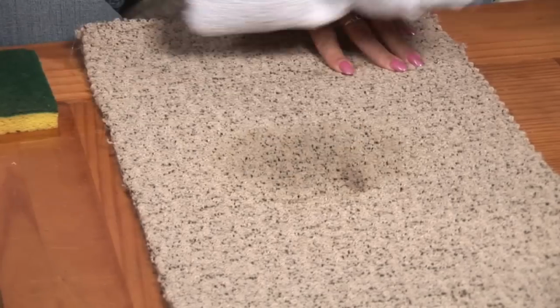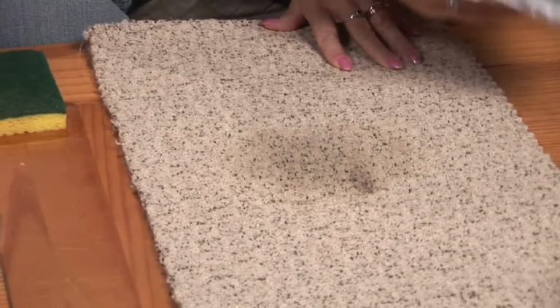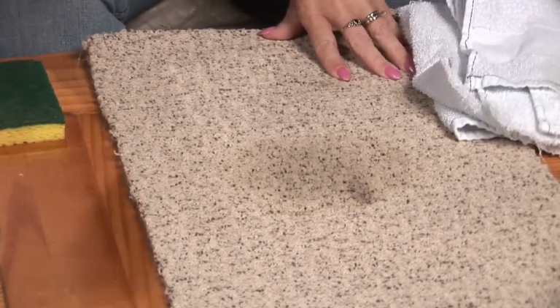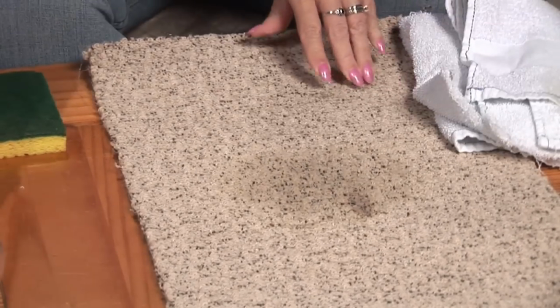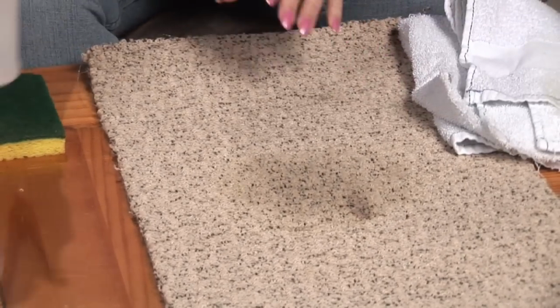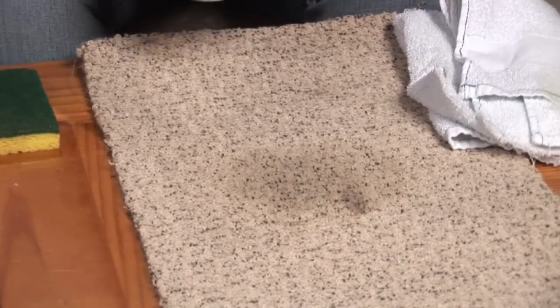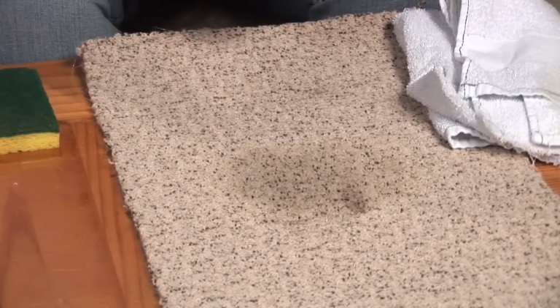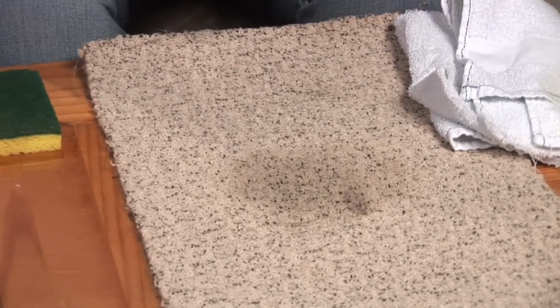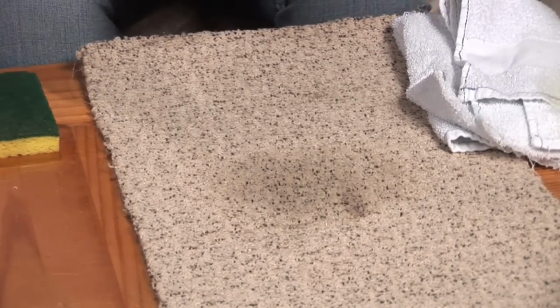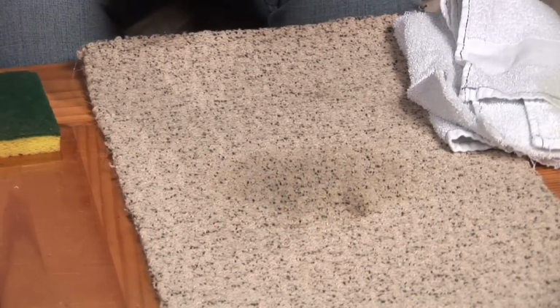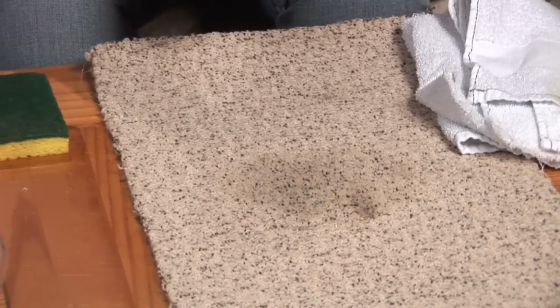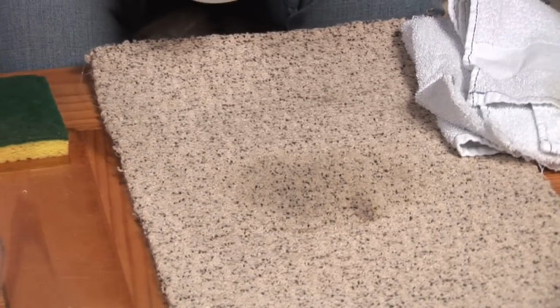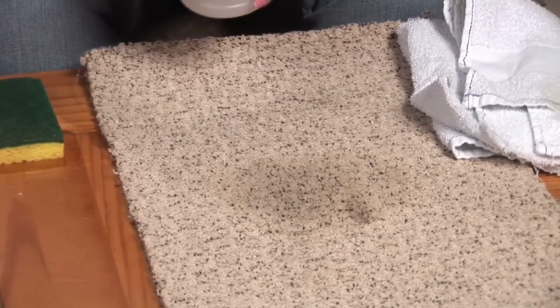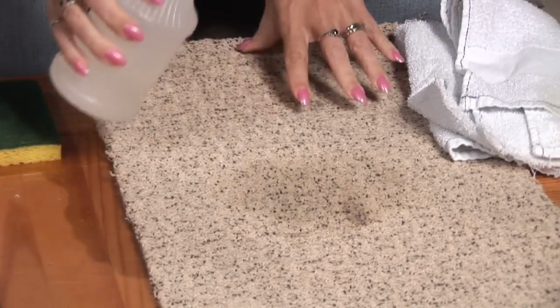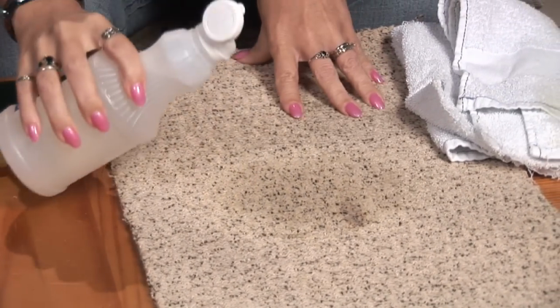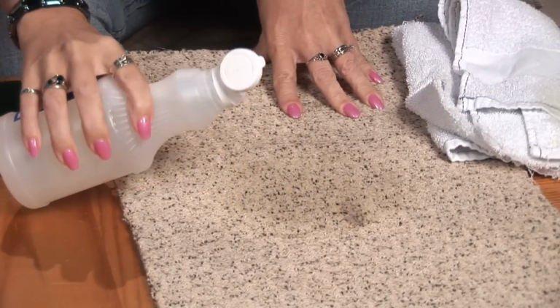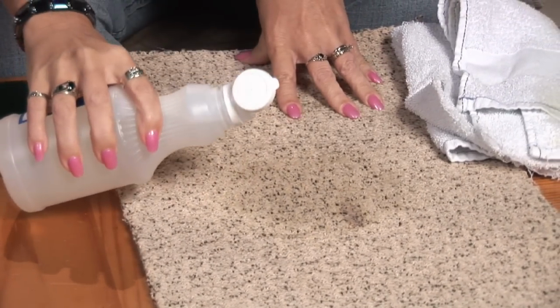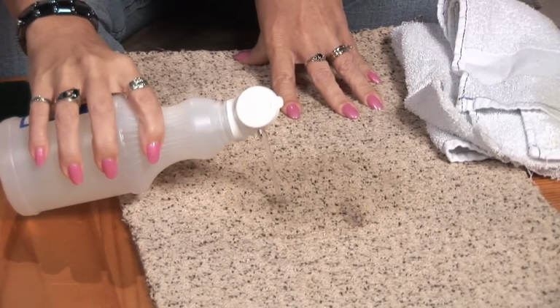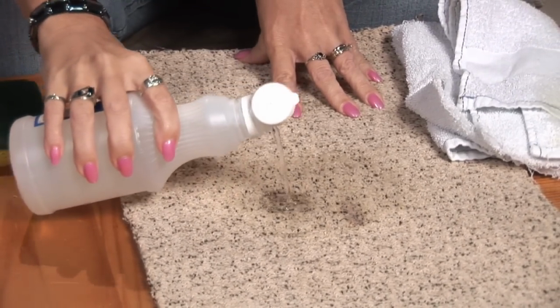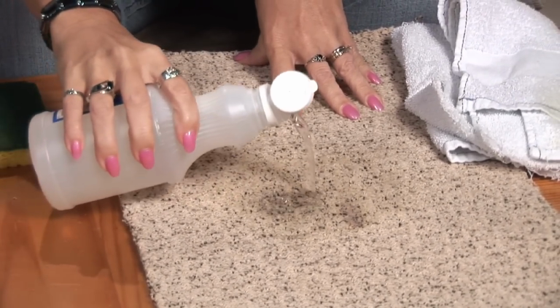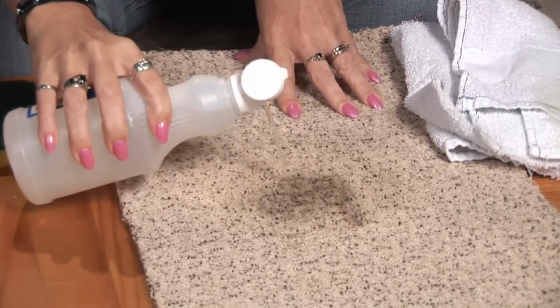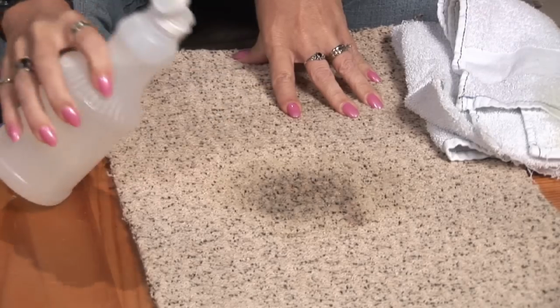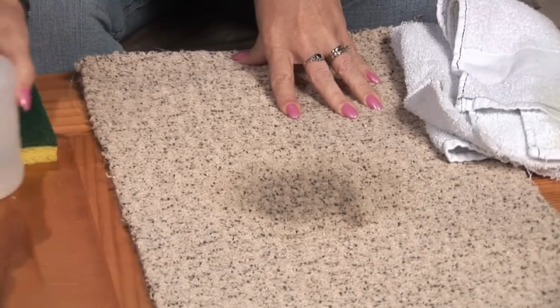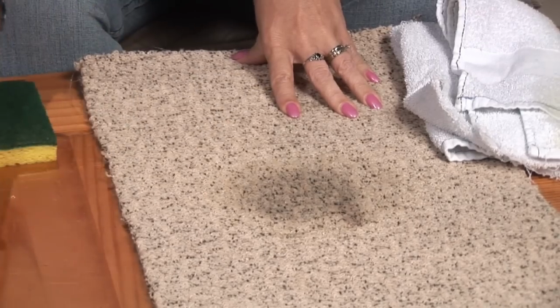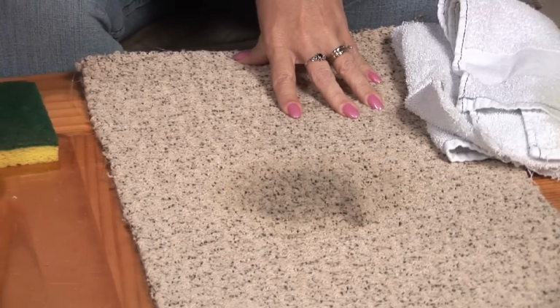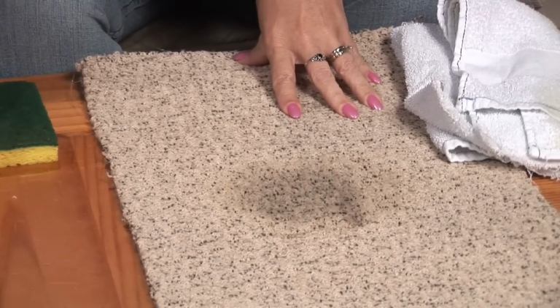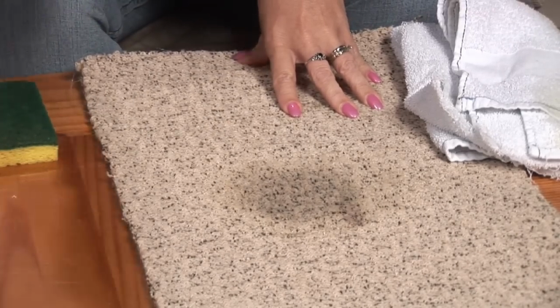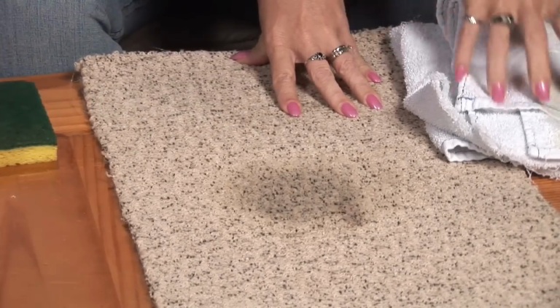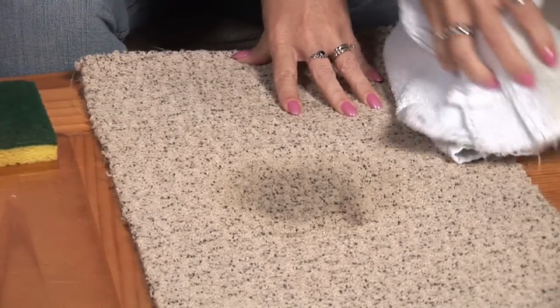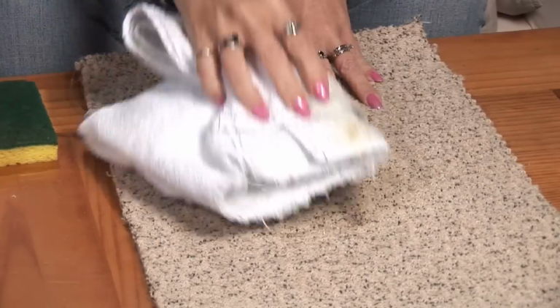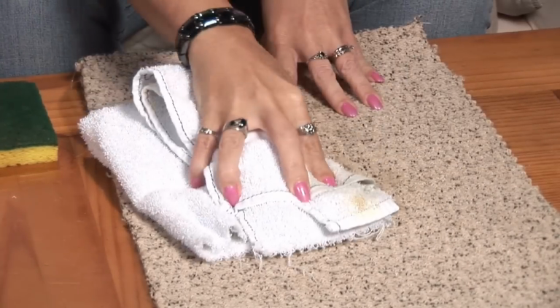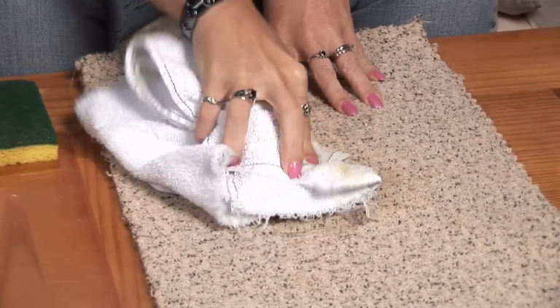Then you're going to use a little bit of white vinegar. I use this stuff for everything — it's great. Pour that on, soak it in. Blot that off.